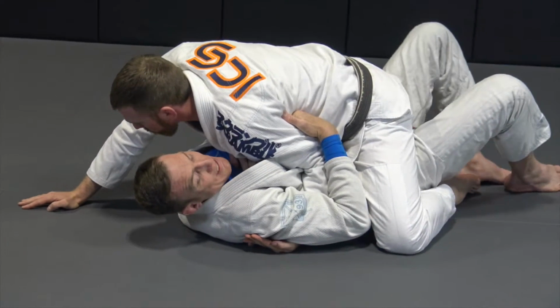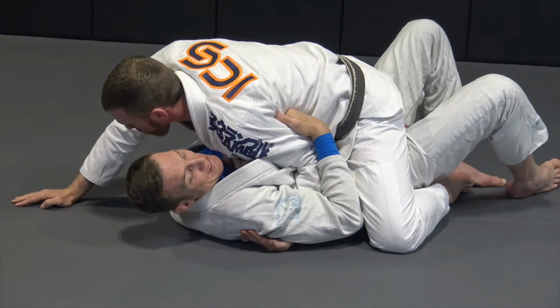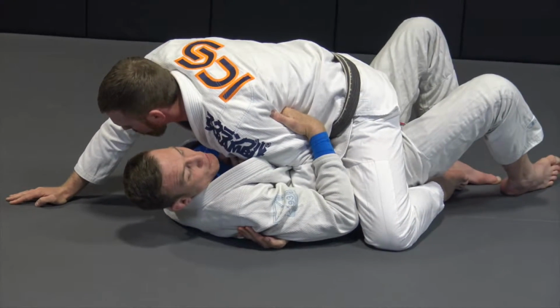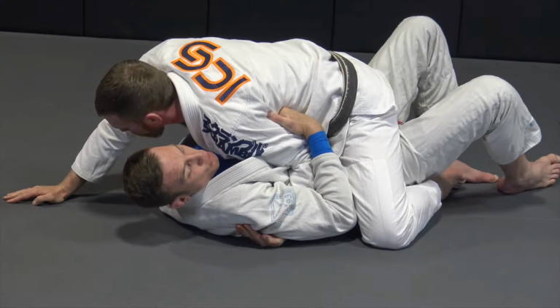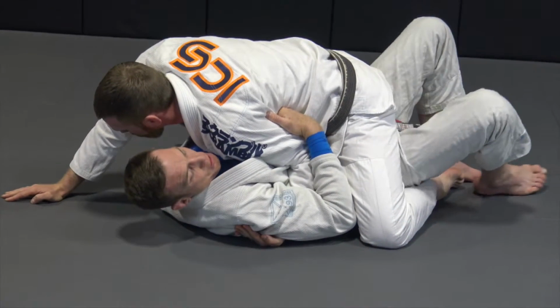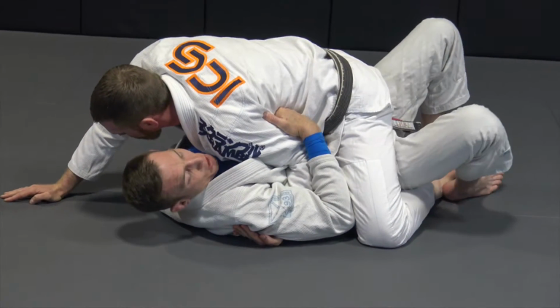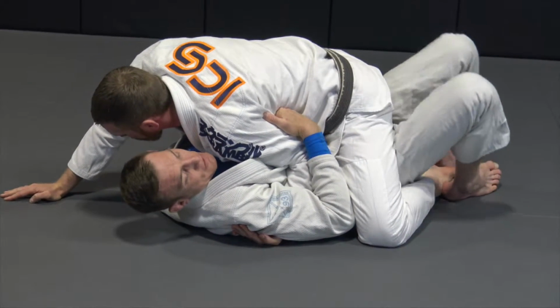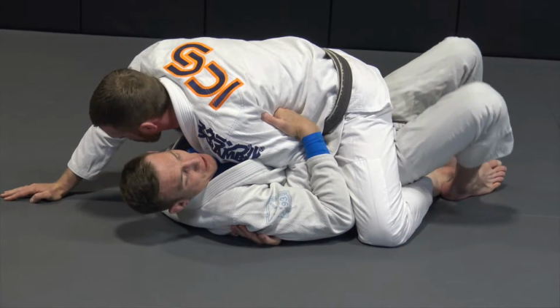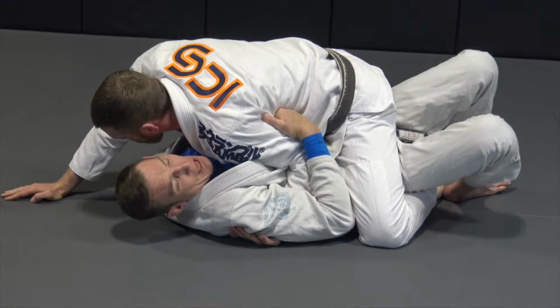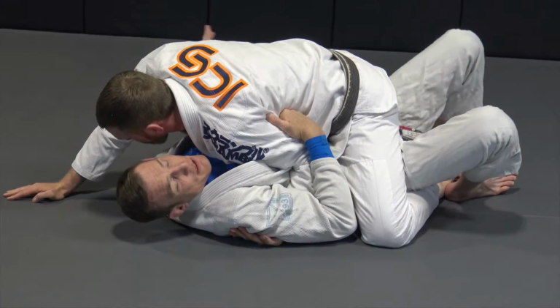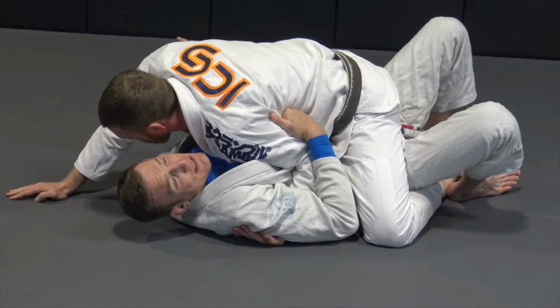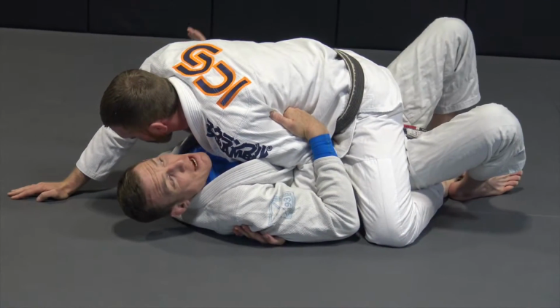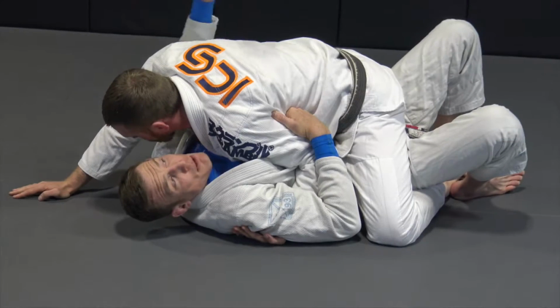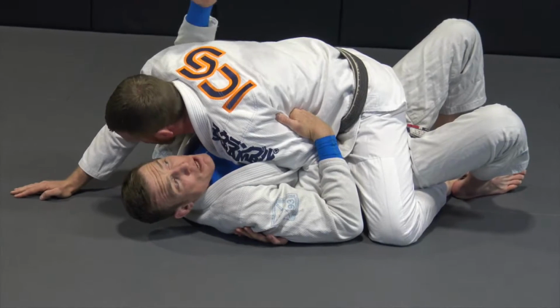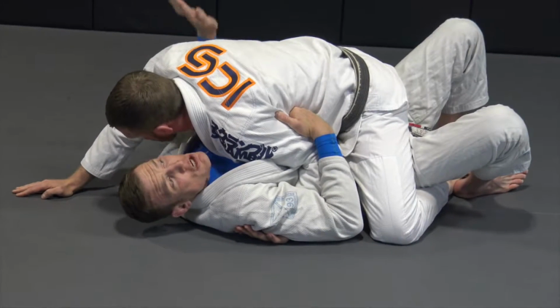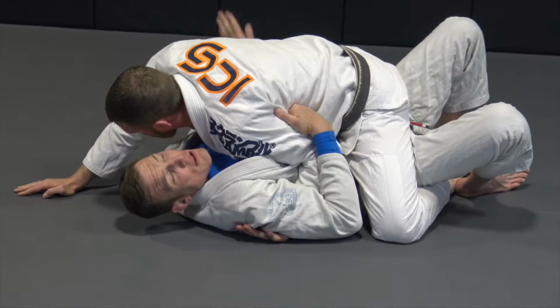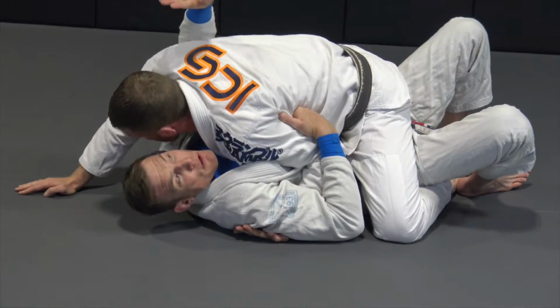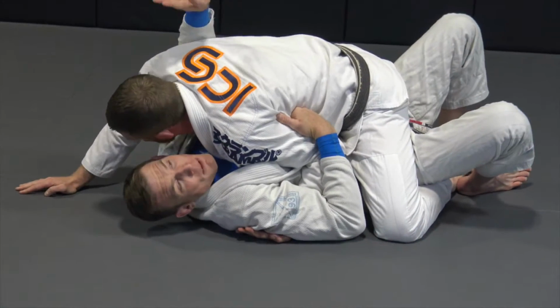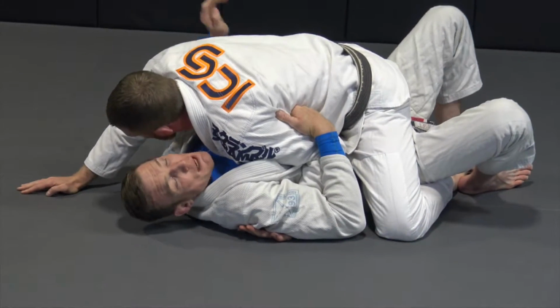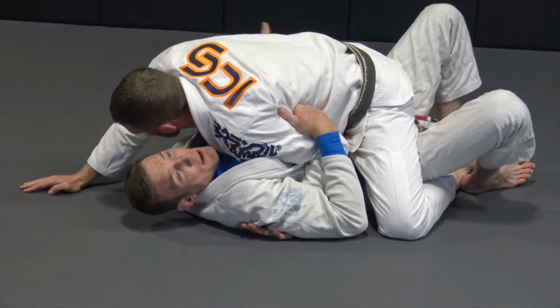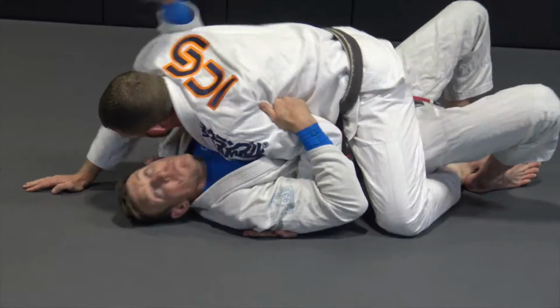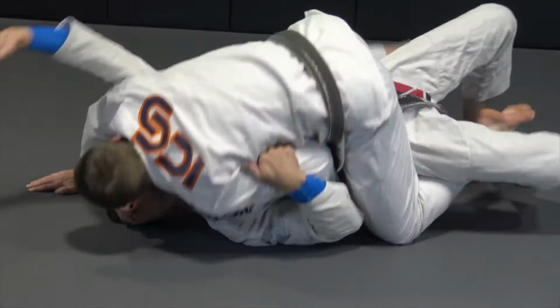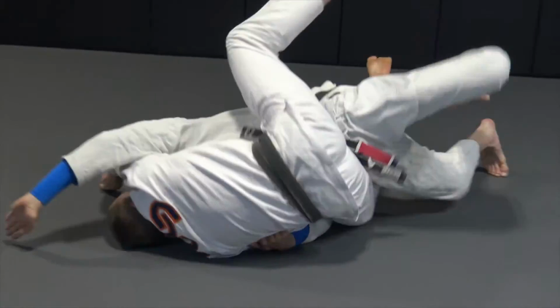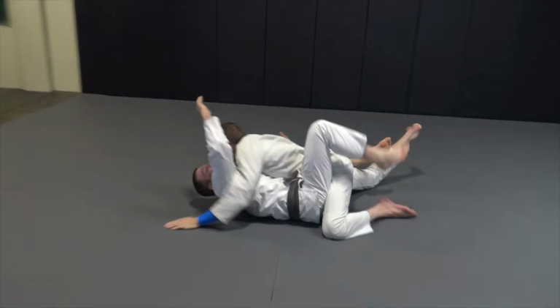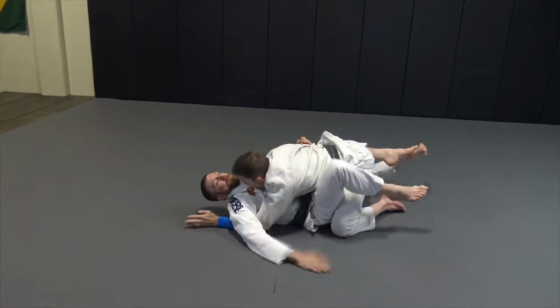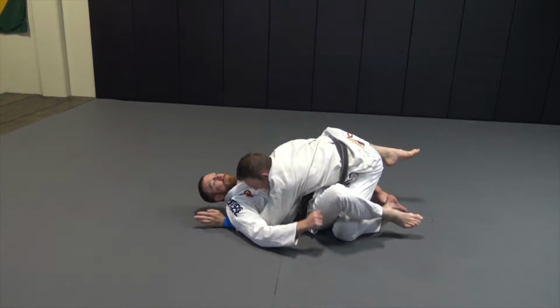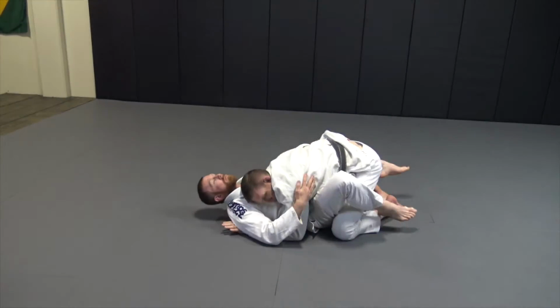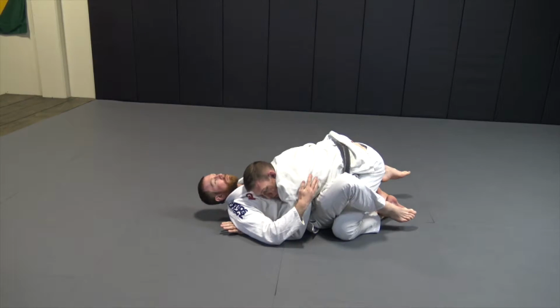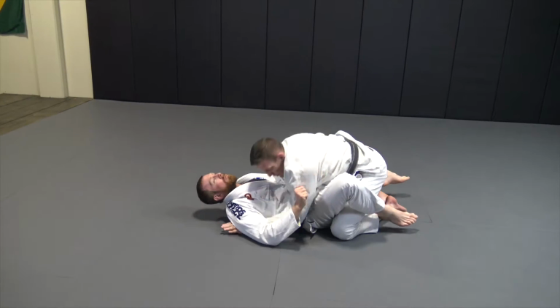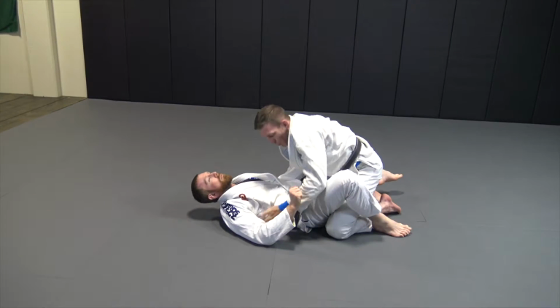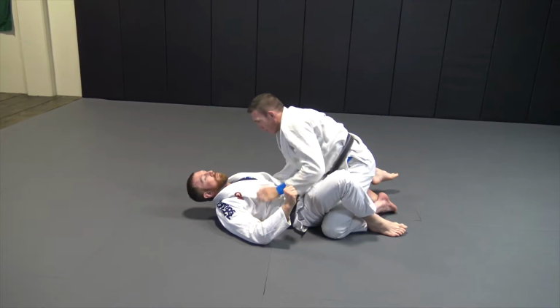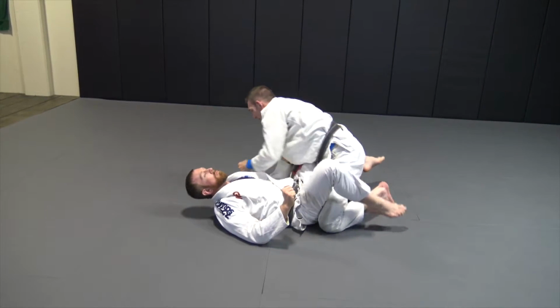Once I get his arm controlled, I'm going to block this foot, angle the knees, and then bridge and throw this arm at the same time. Now I'm in that top position and working on passing.